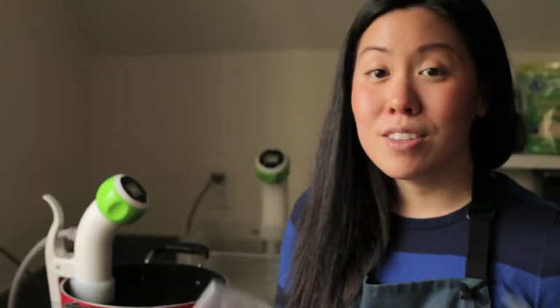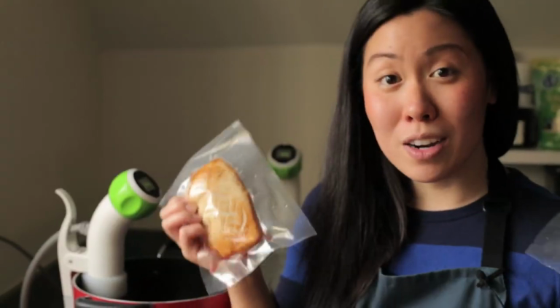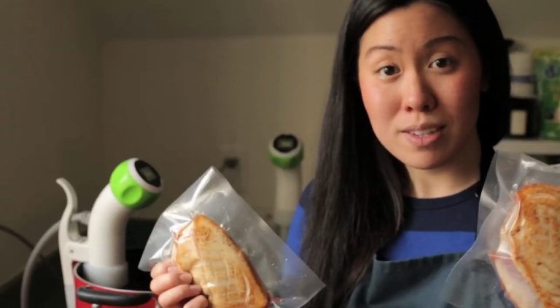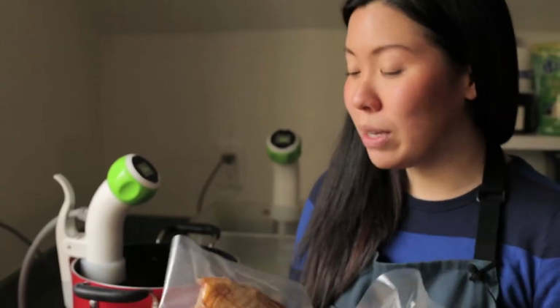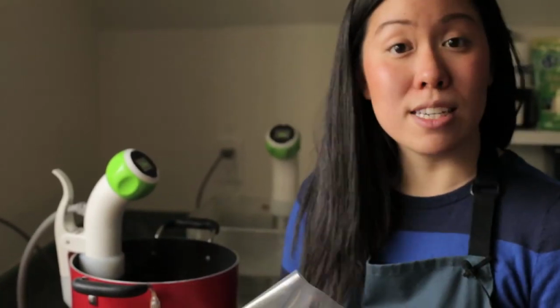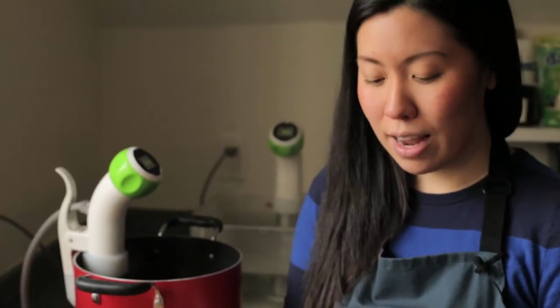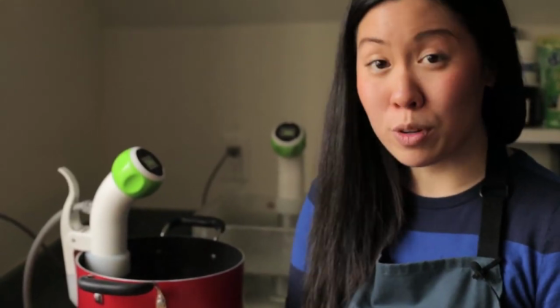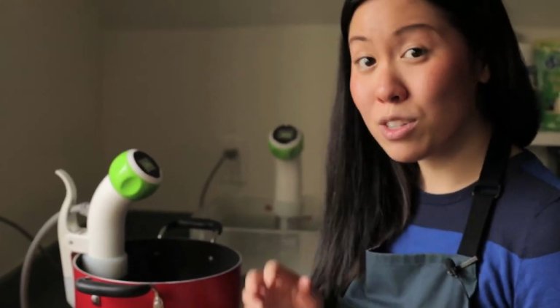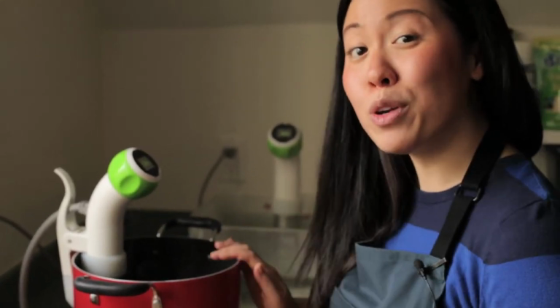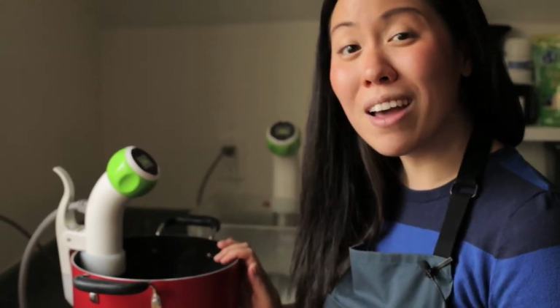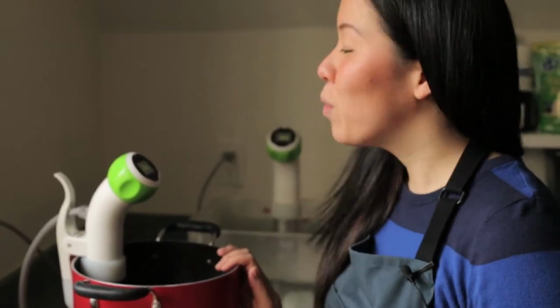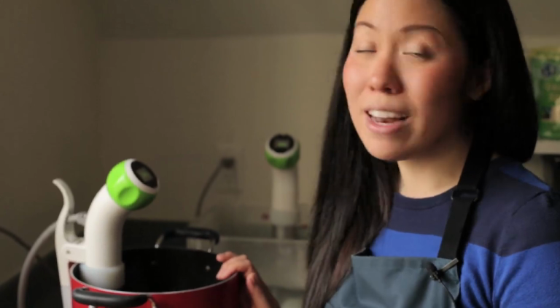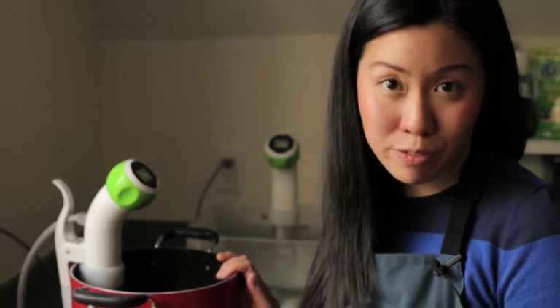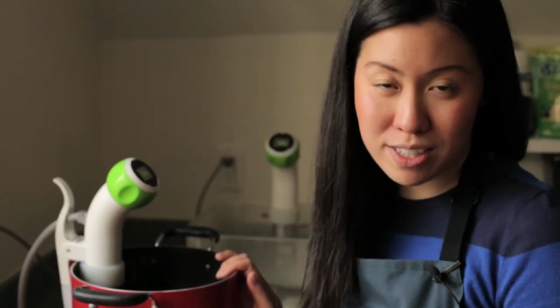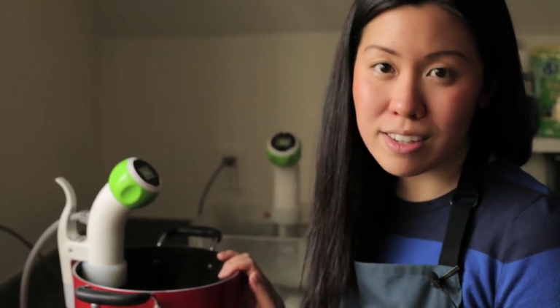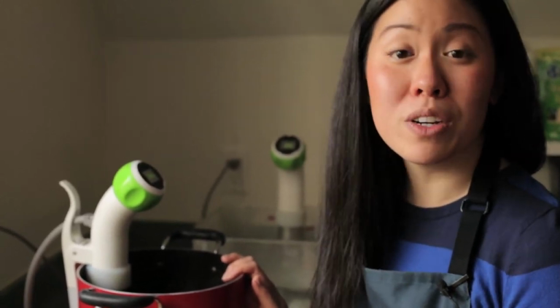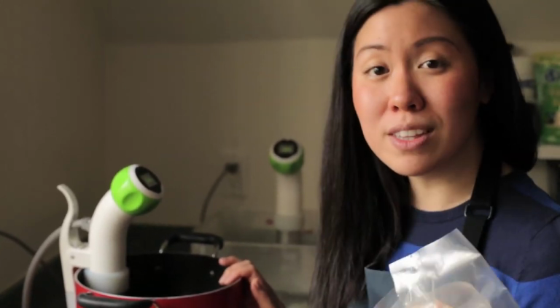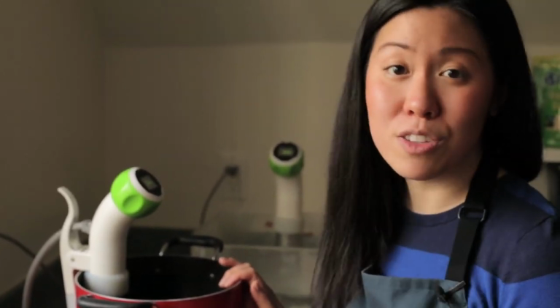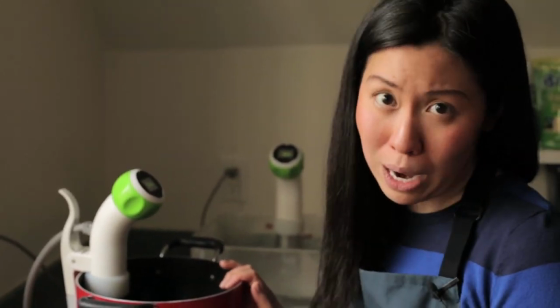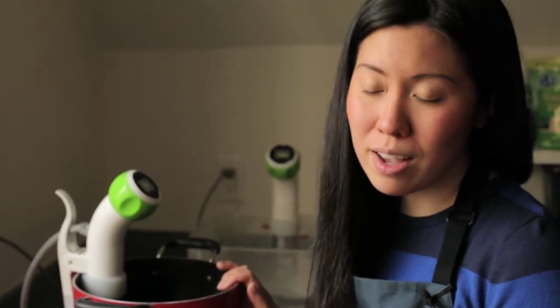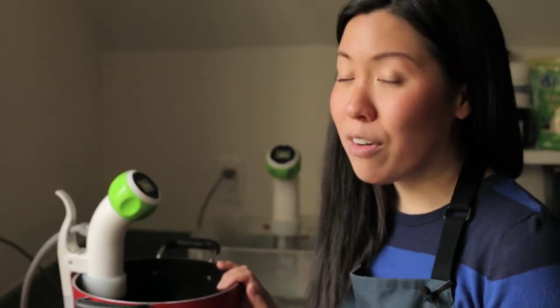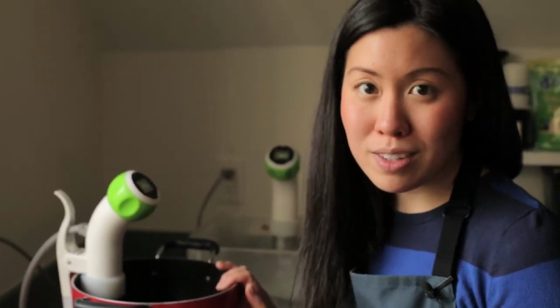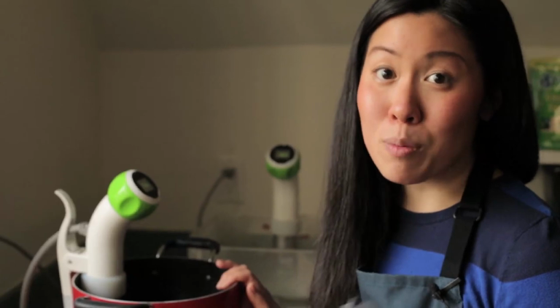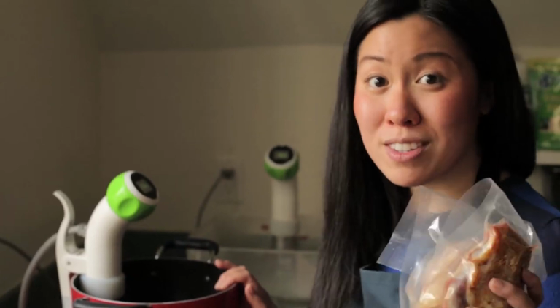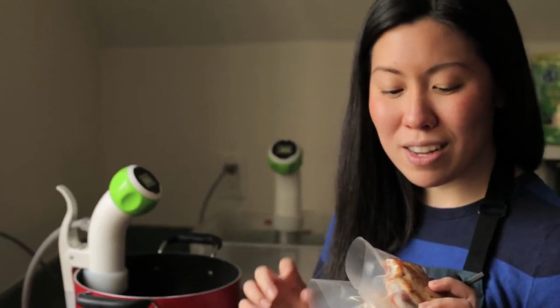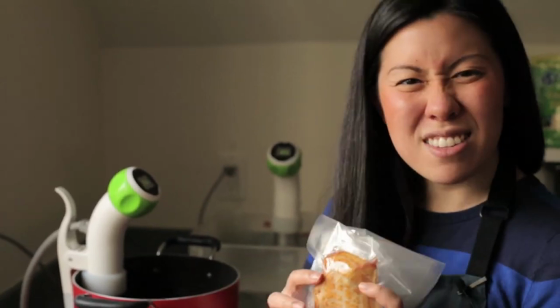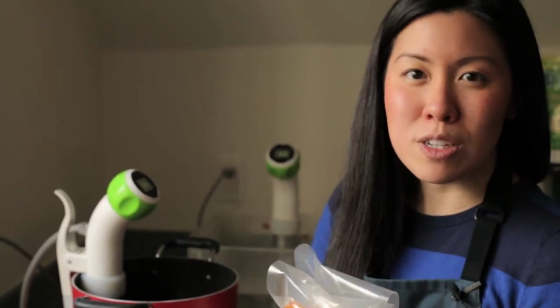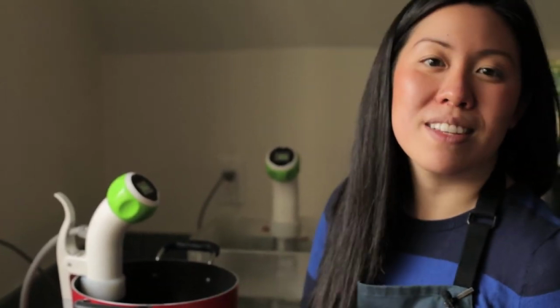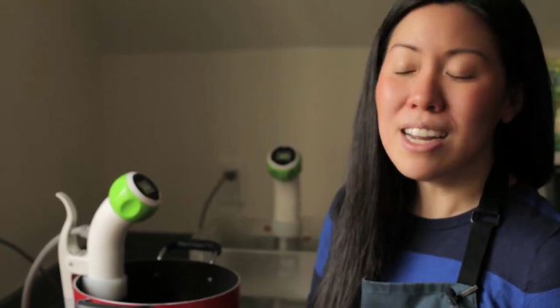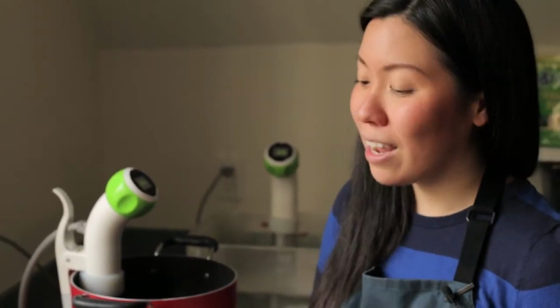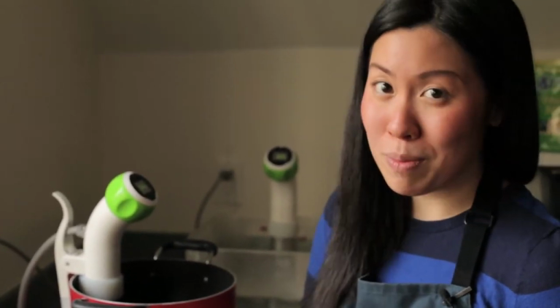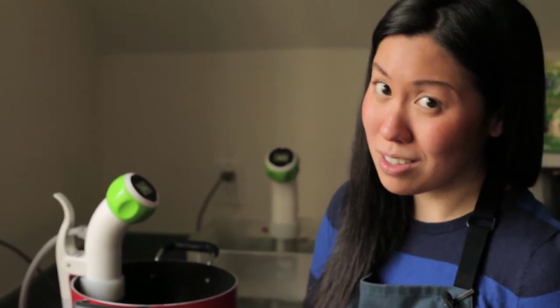Our duck breasts have been sealed and I'm going to put them into our Namiku water bath which I've set at 54 degrees Celsius and we're going to sous vide these guys for two hours. Afterwards I'm going to sear them to get a nice crisp on the skin and we're going to make the sauce now.